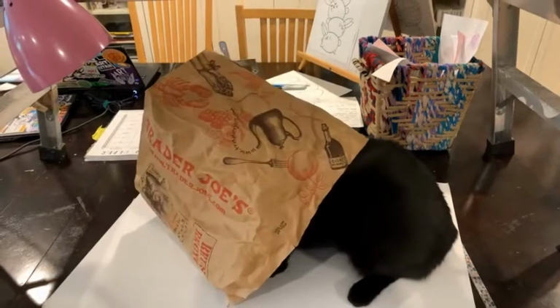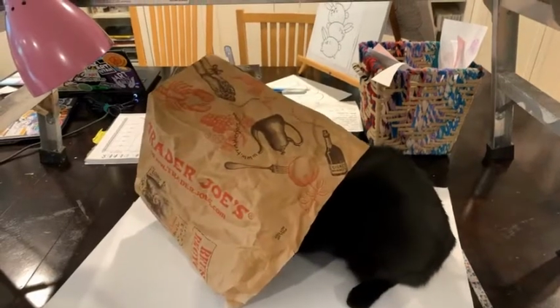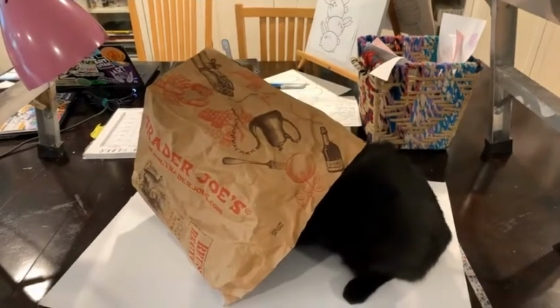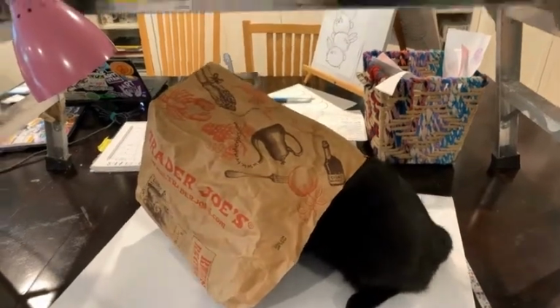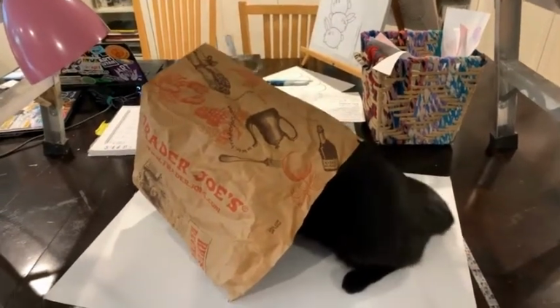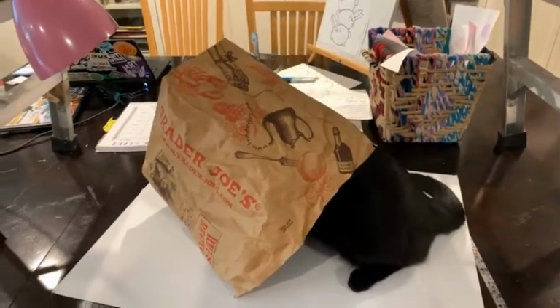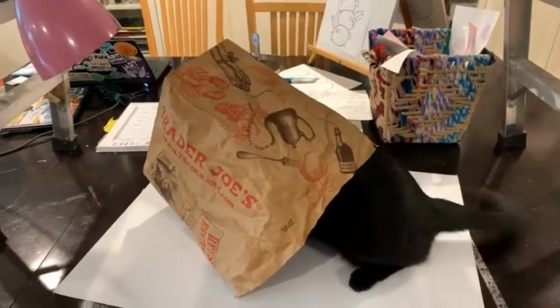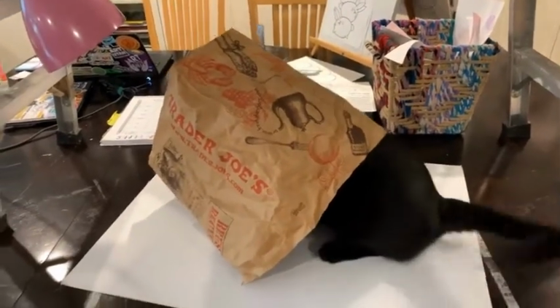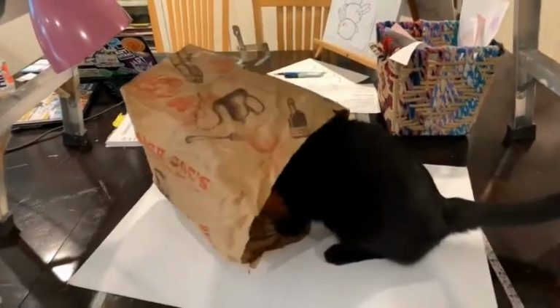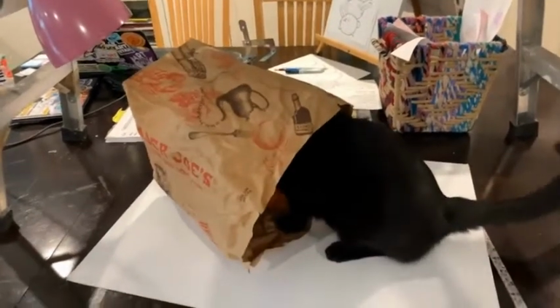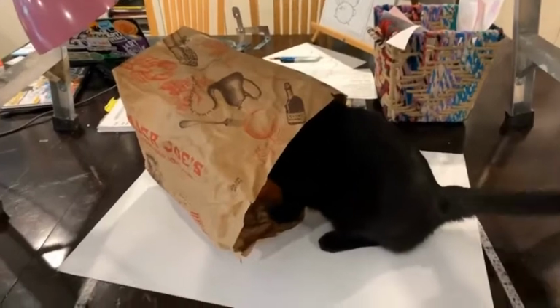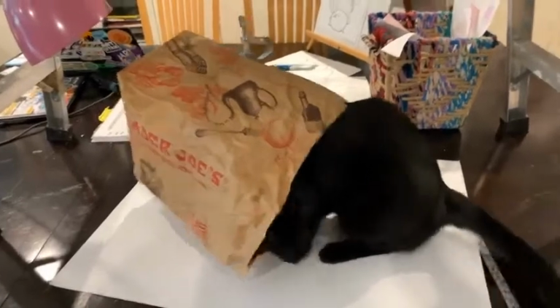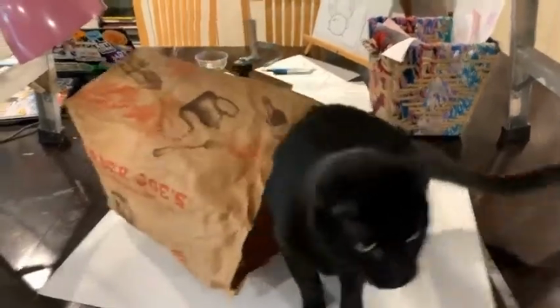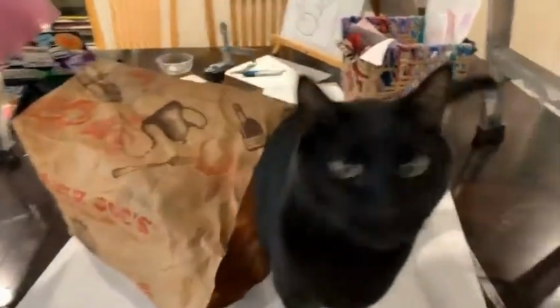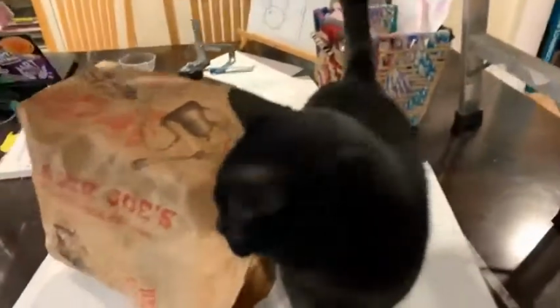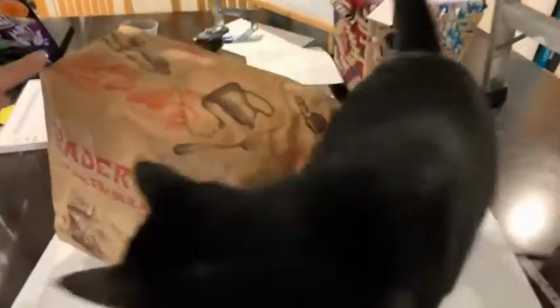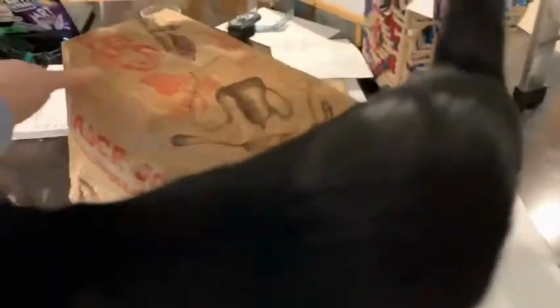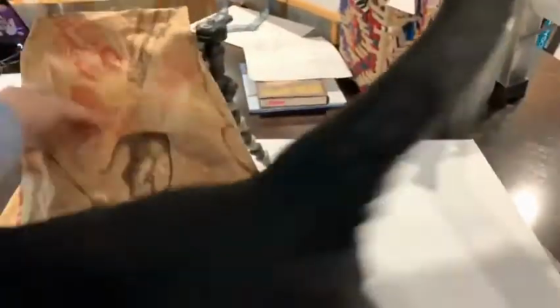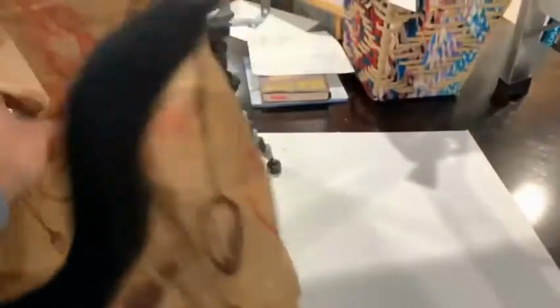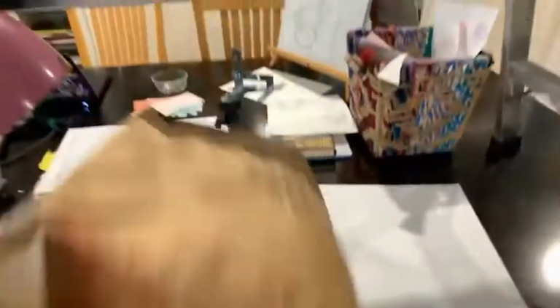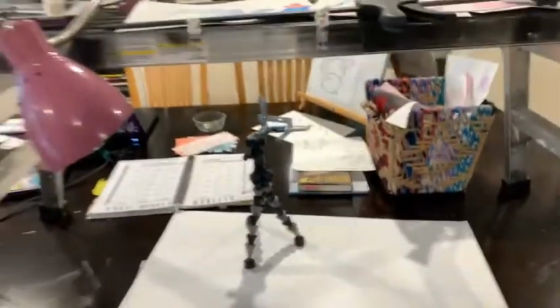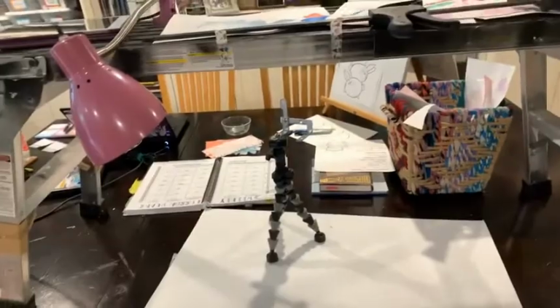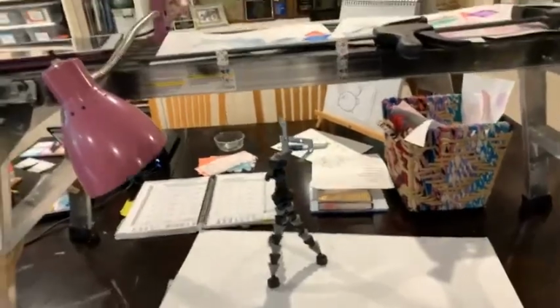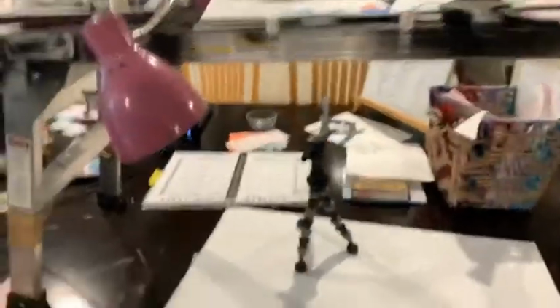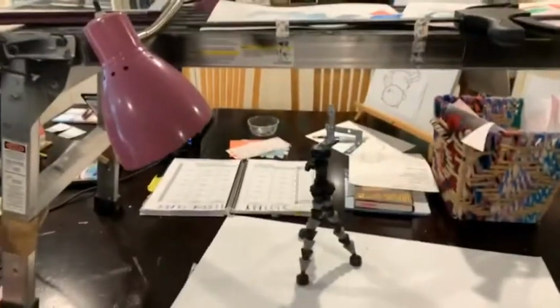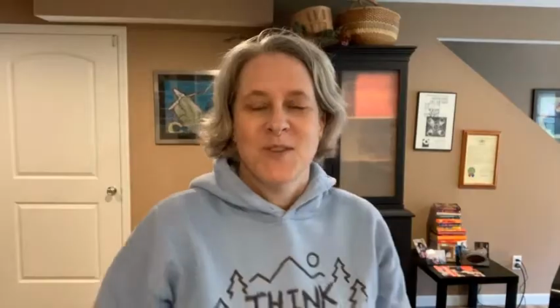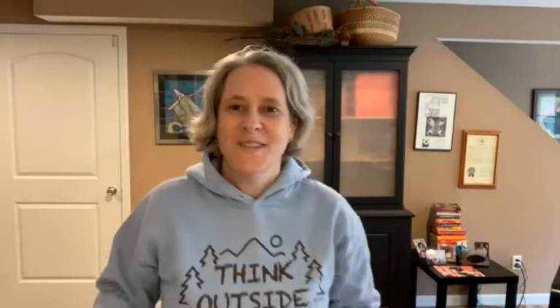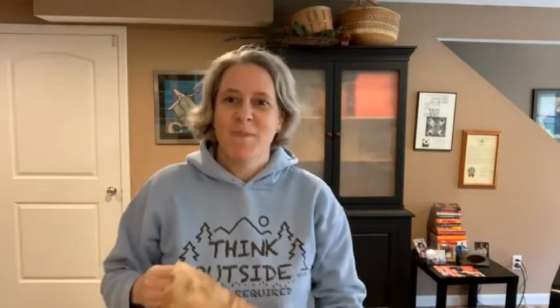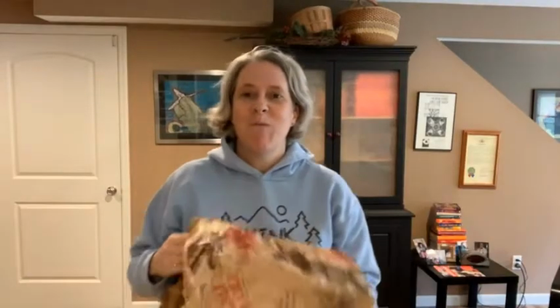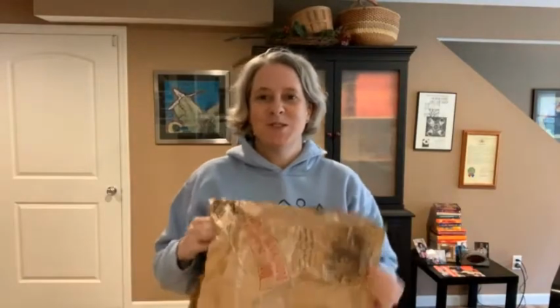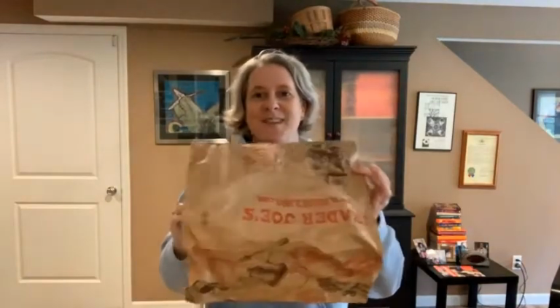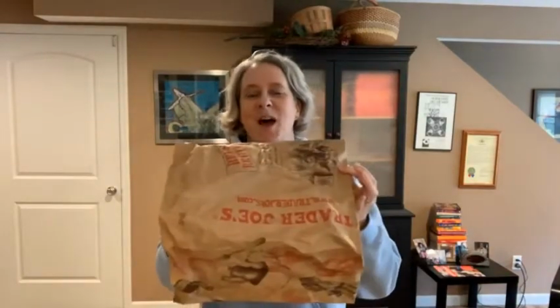Hi guys, today's art hack is what to do with a paper bag. My cat thinks they're a fun toy, but we're gonna use them for a whole other use.